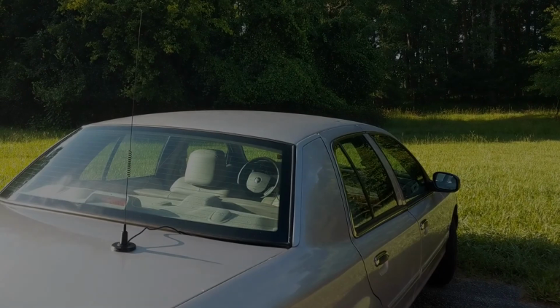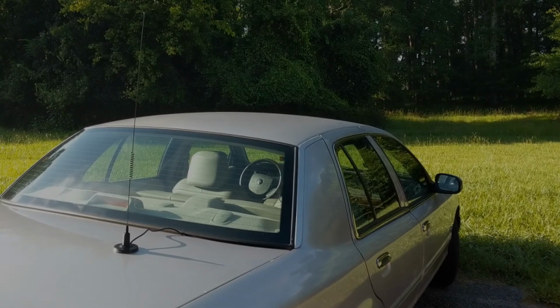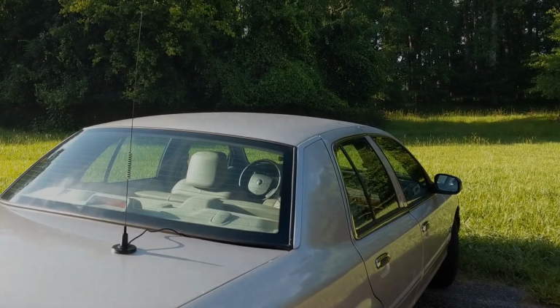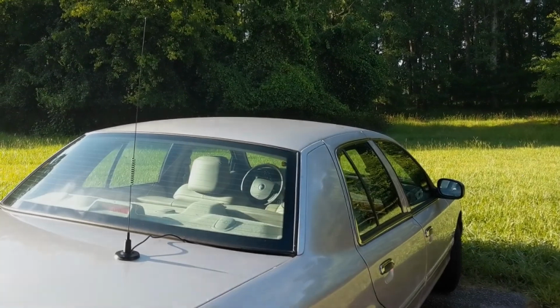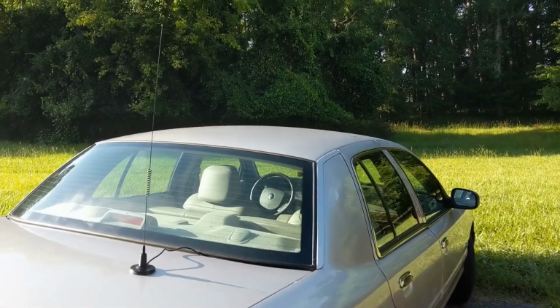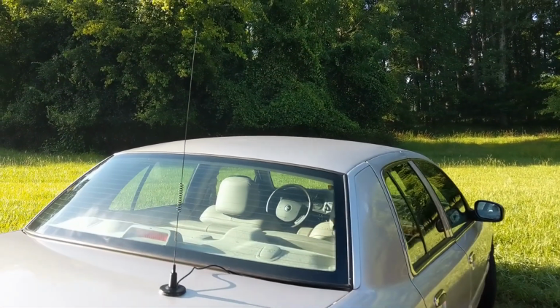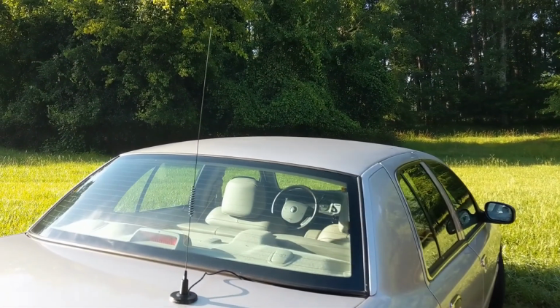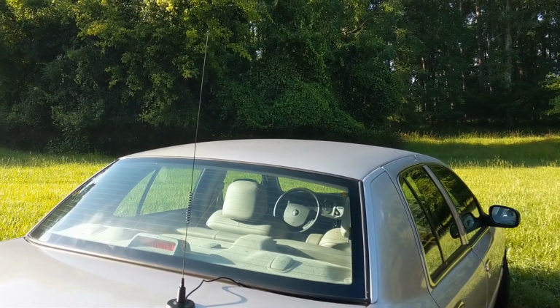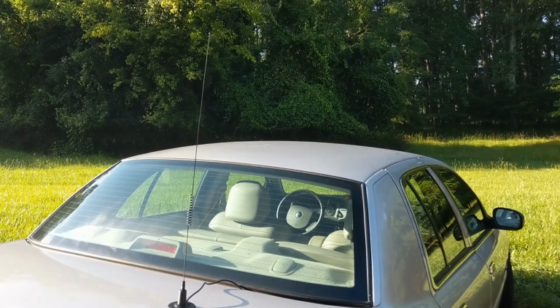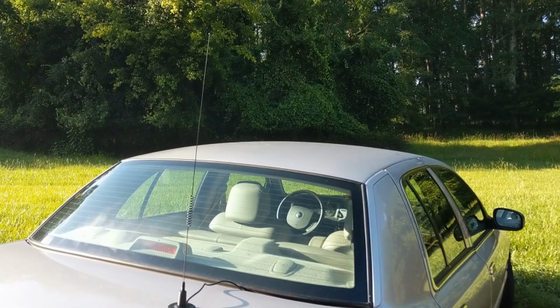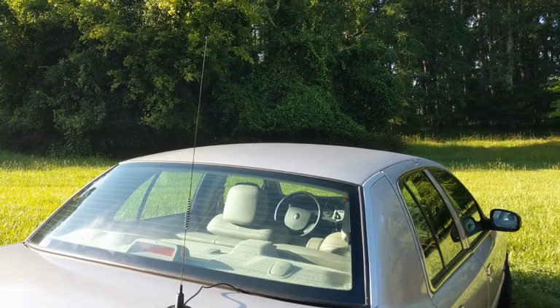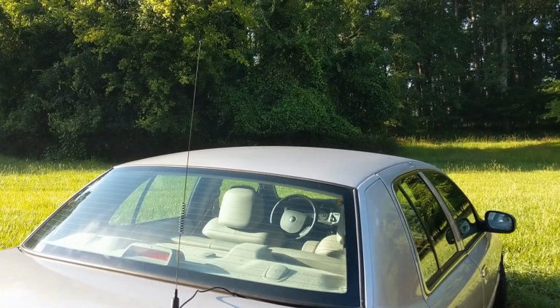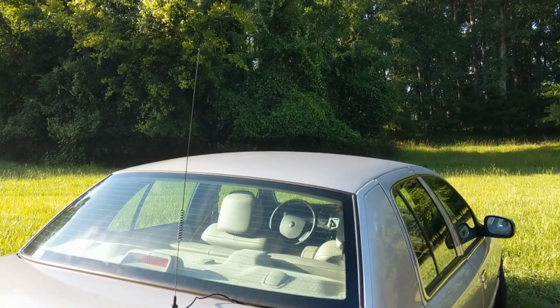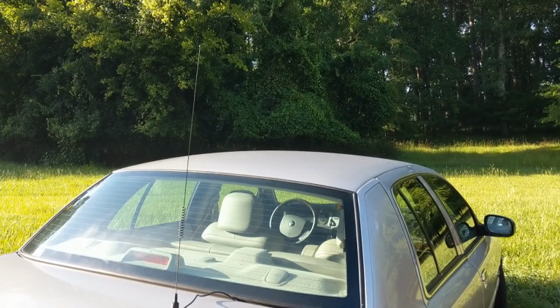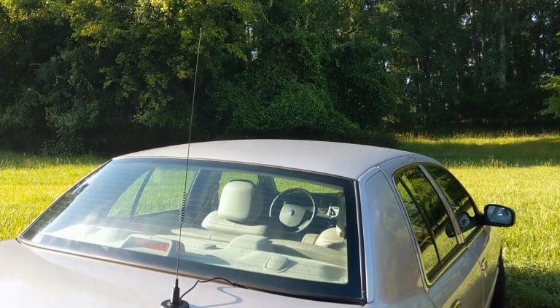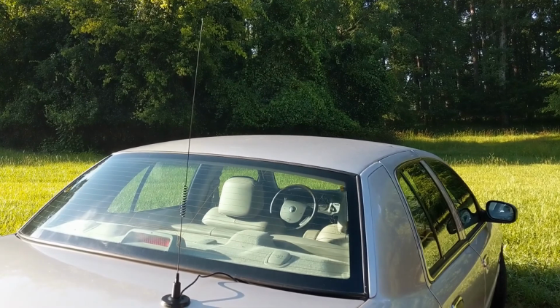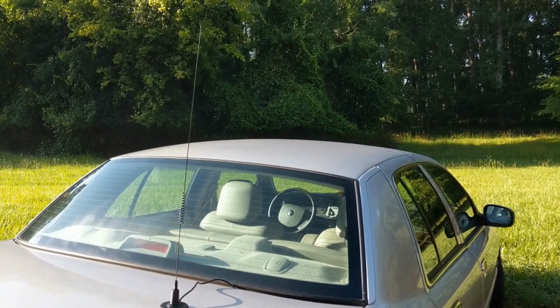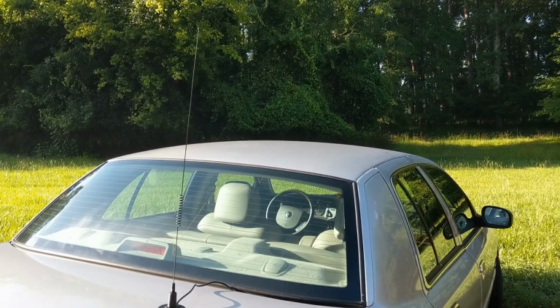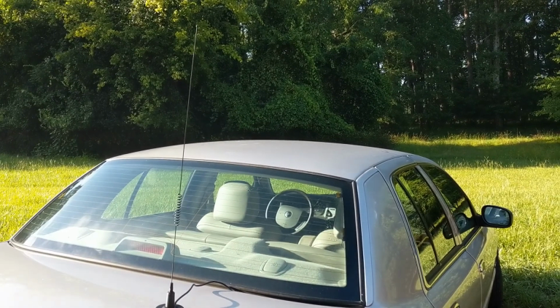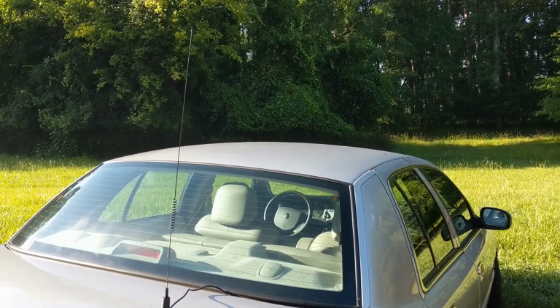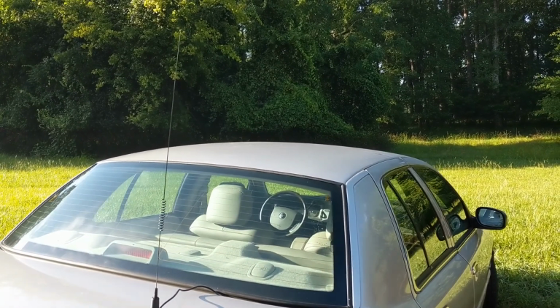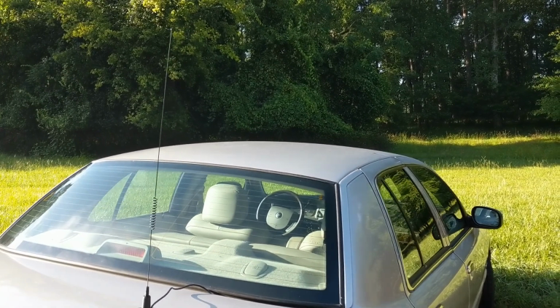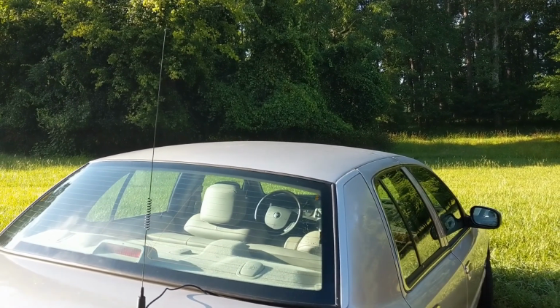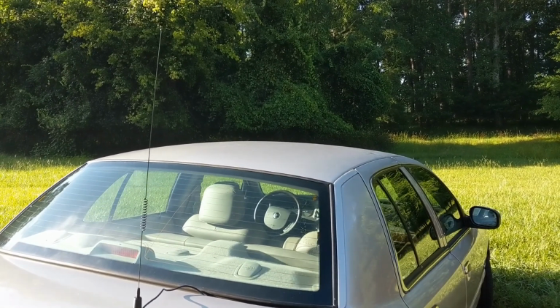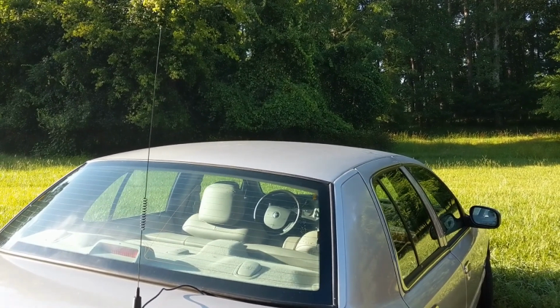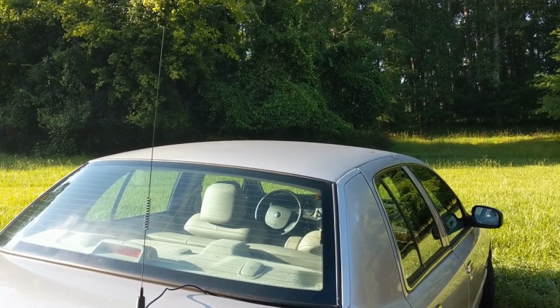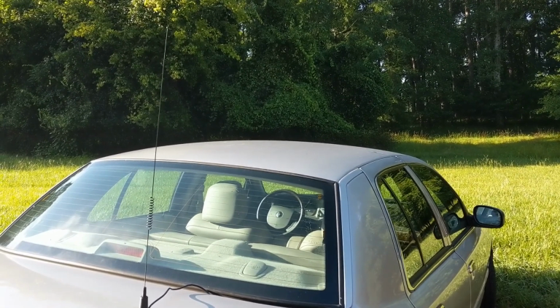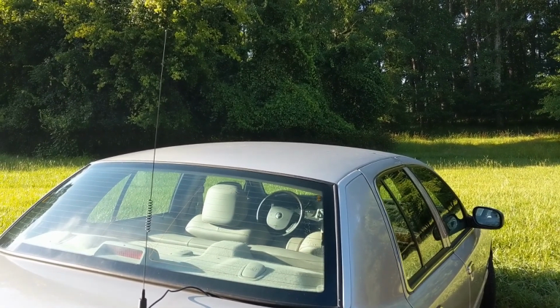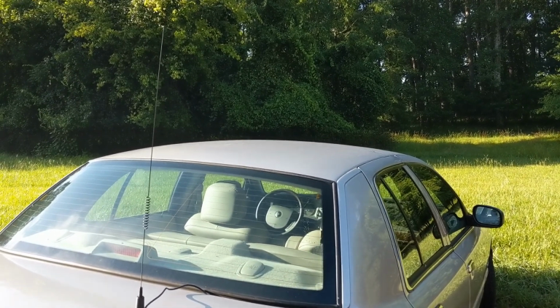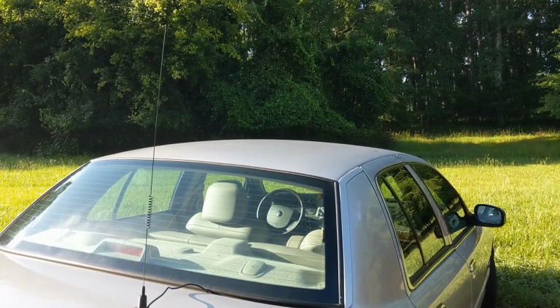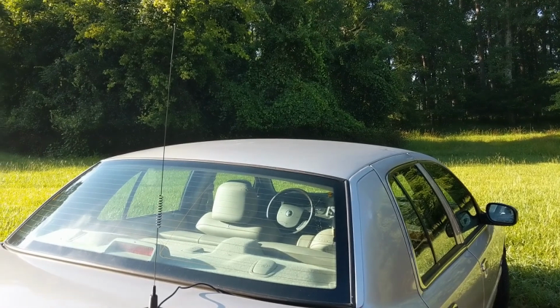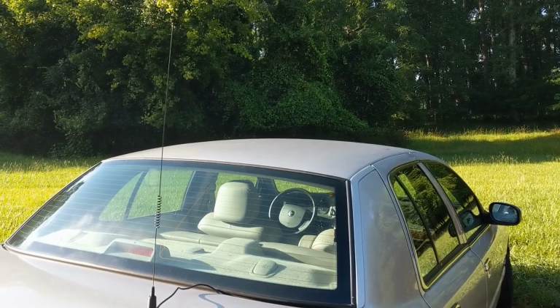I just want to quickly show you the way that I set this up, because it turned out to be a pretty clean install, and I did not have to drill anything into my car.